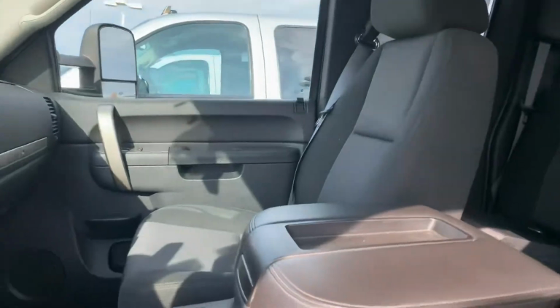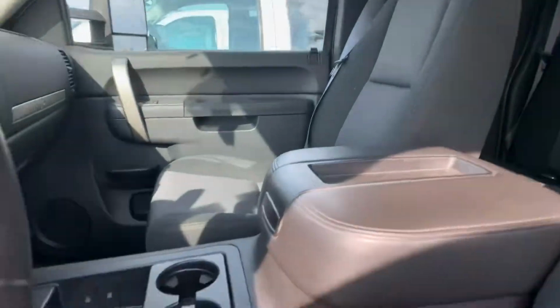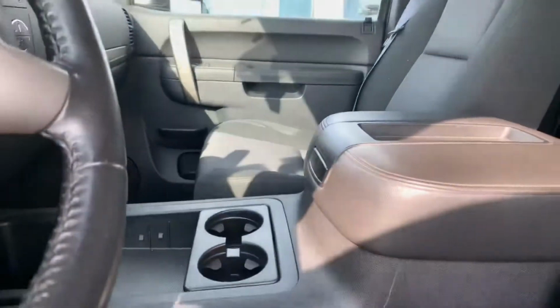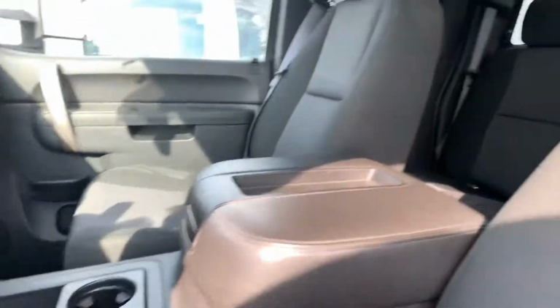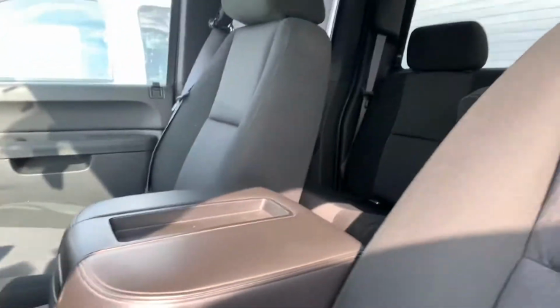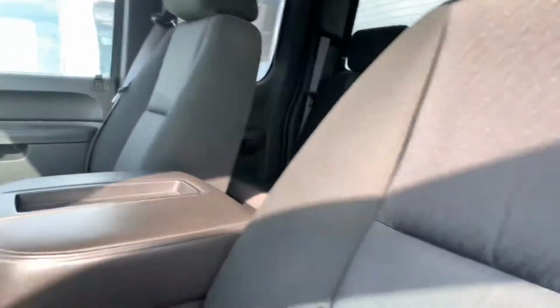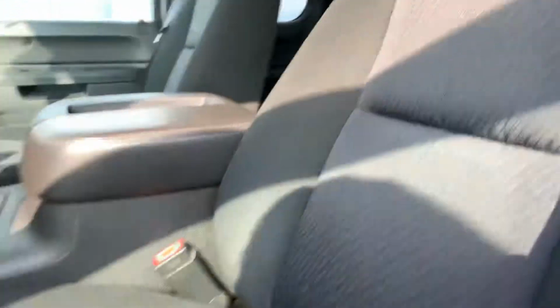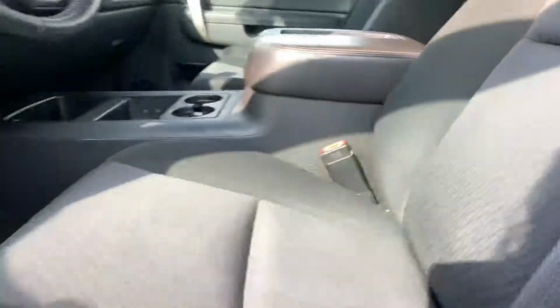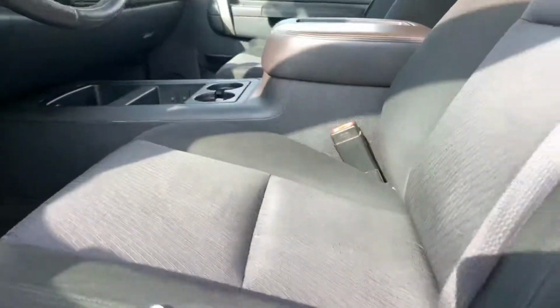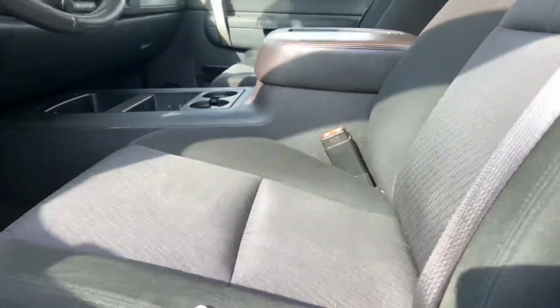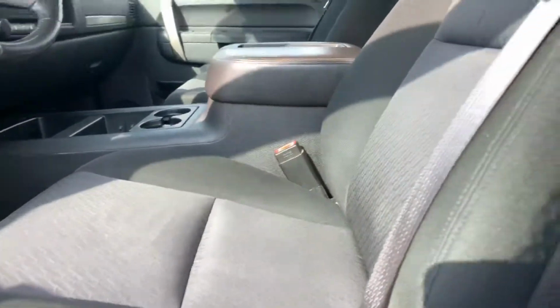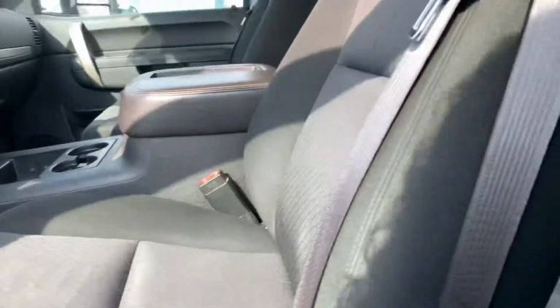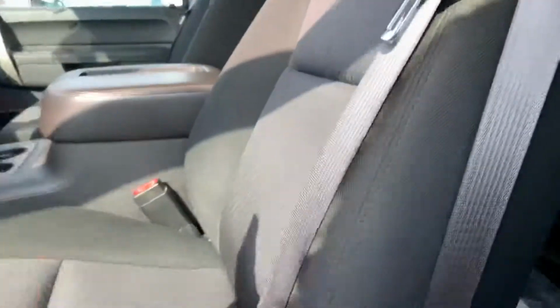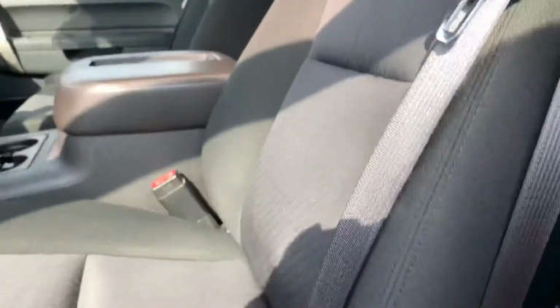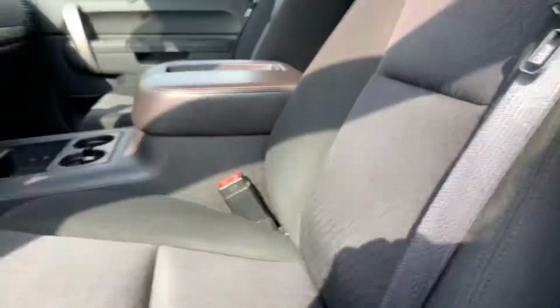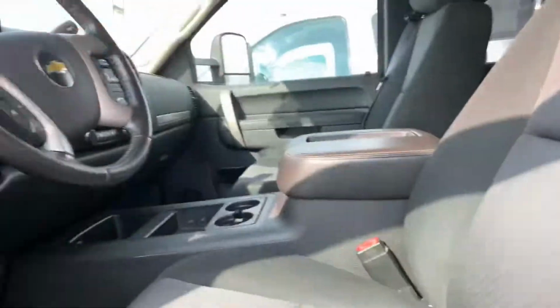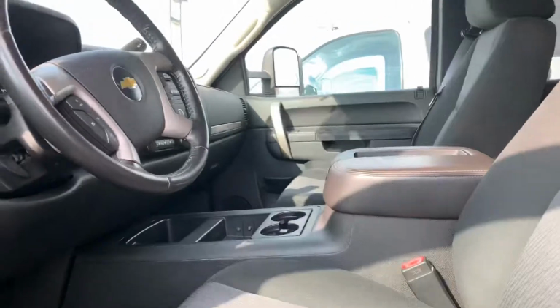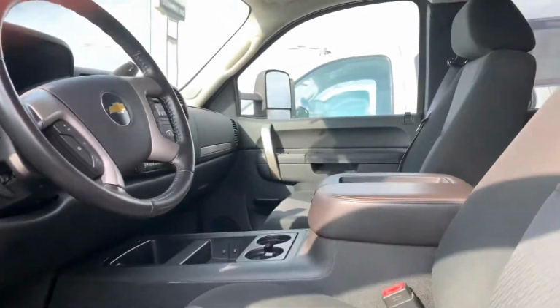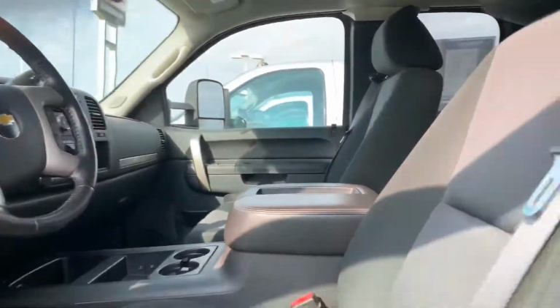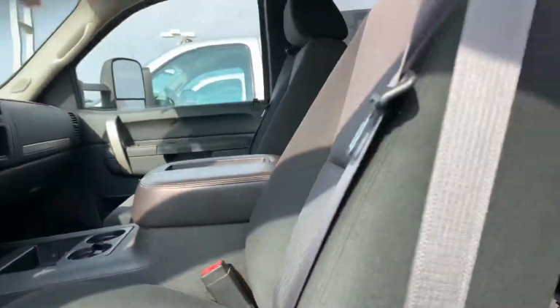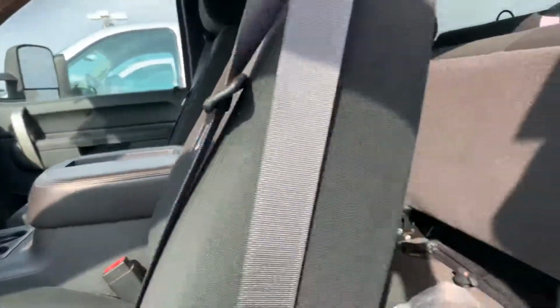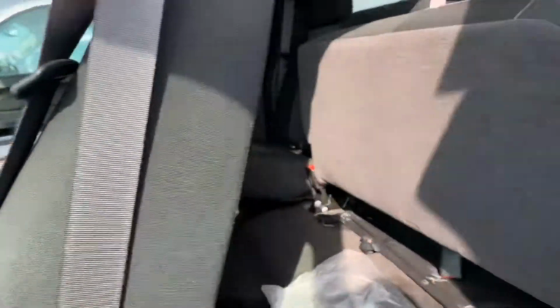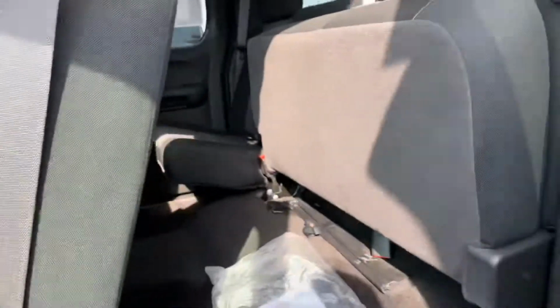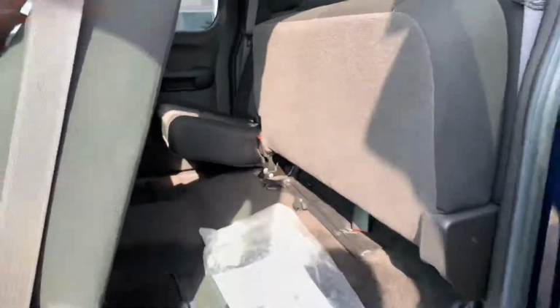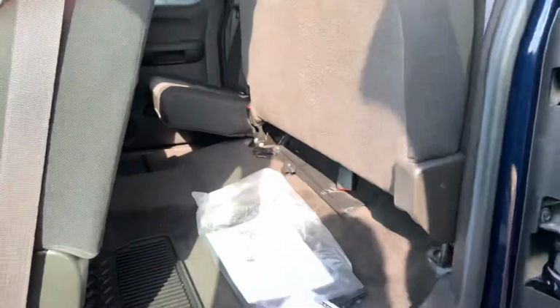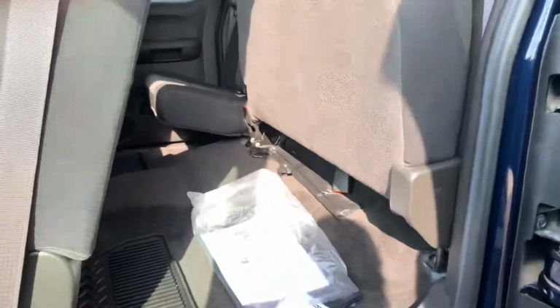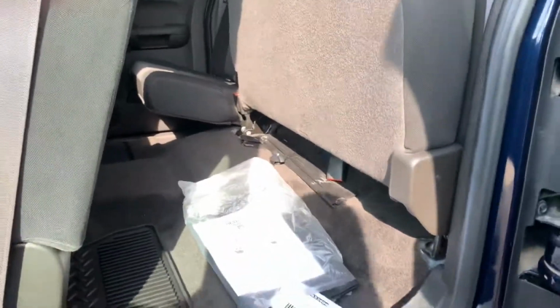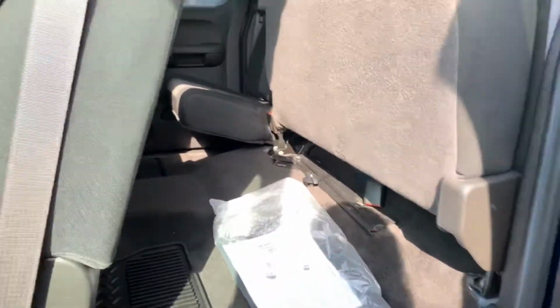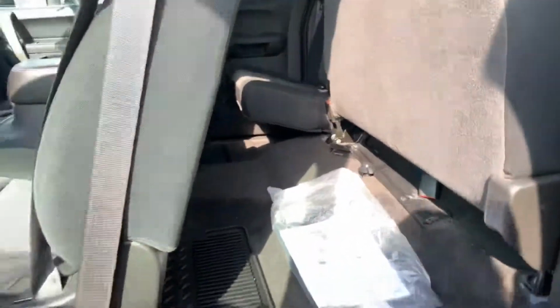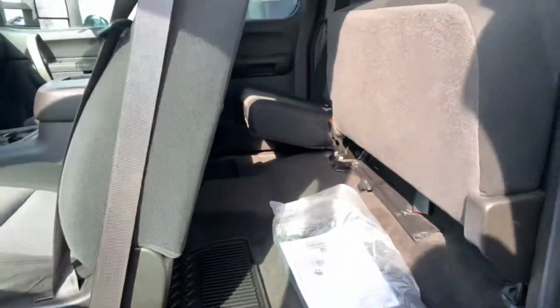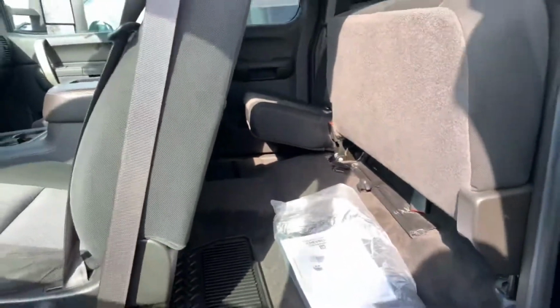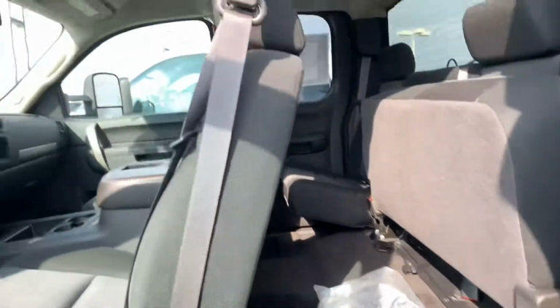It's very clean. The seat doesn't look beat up. The back seats haven't been pulled up either.